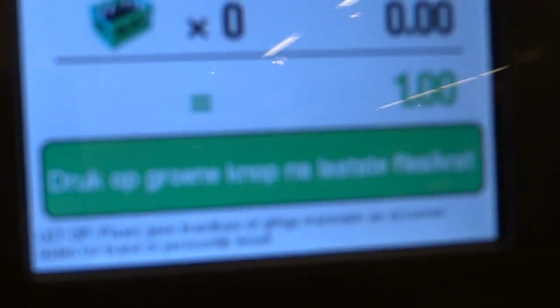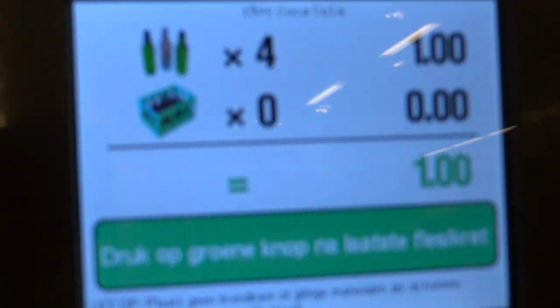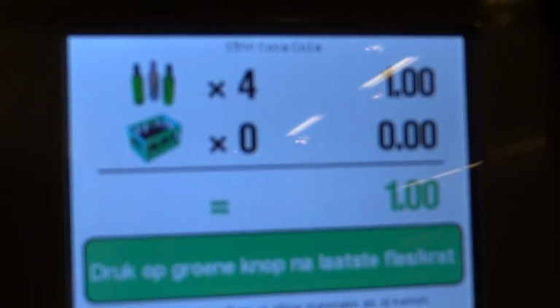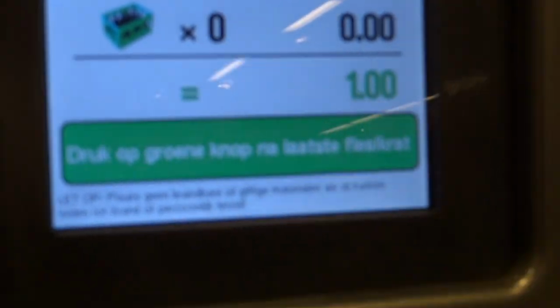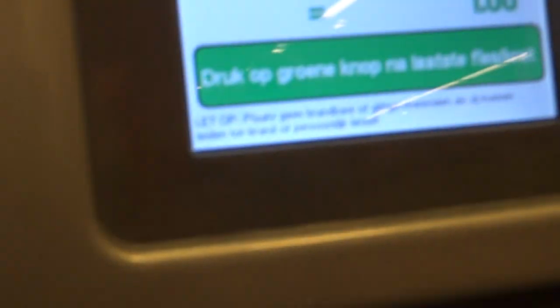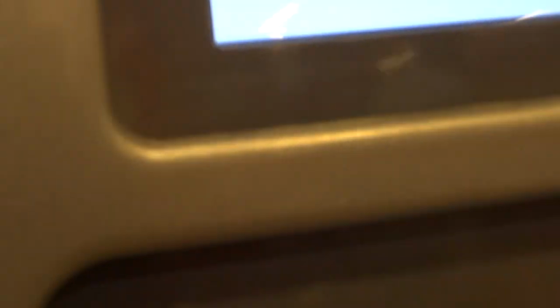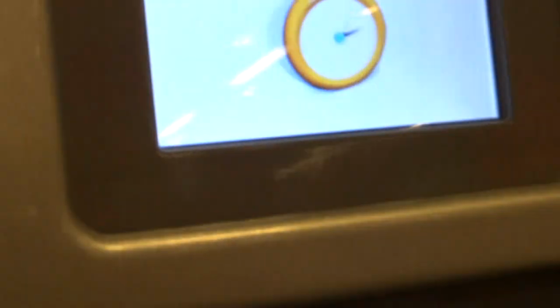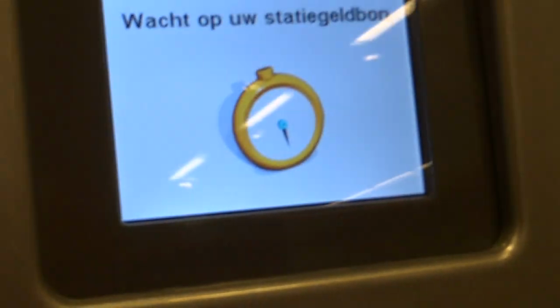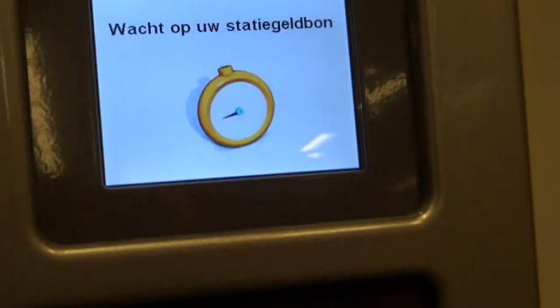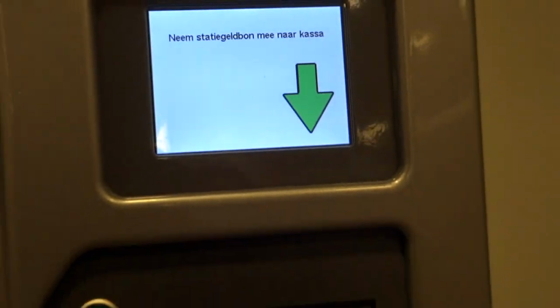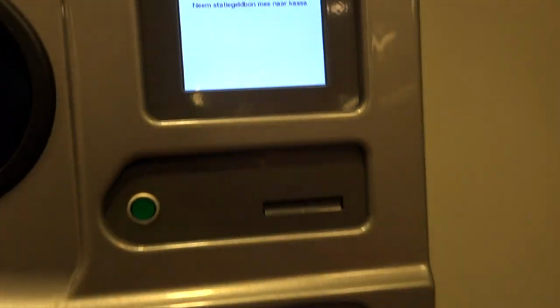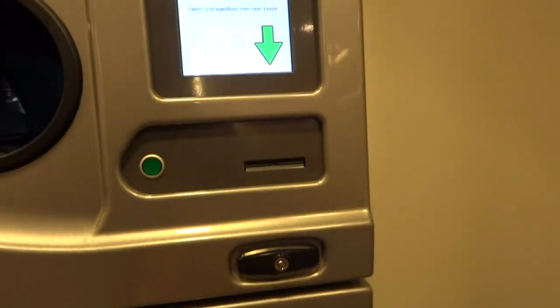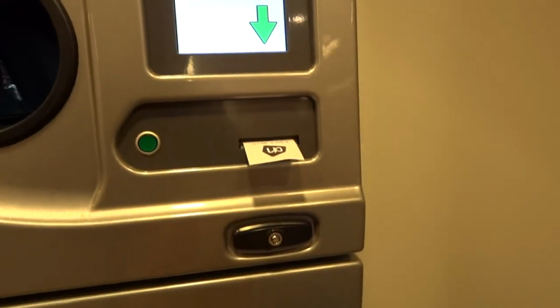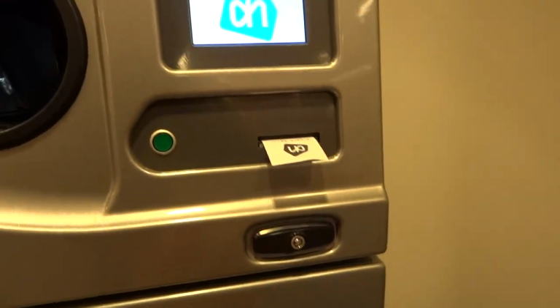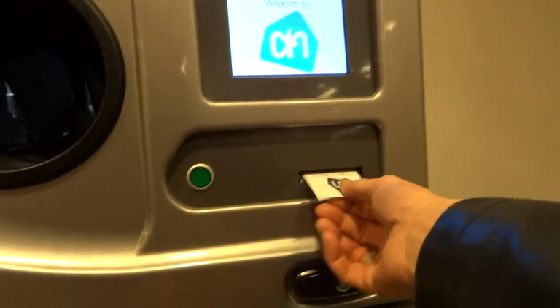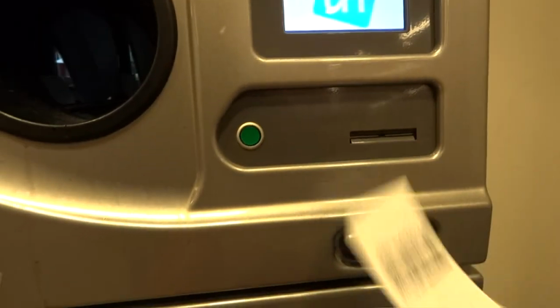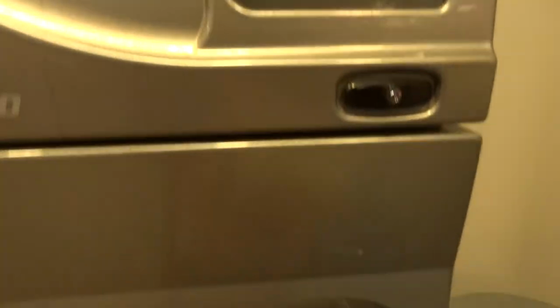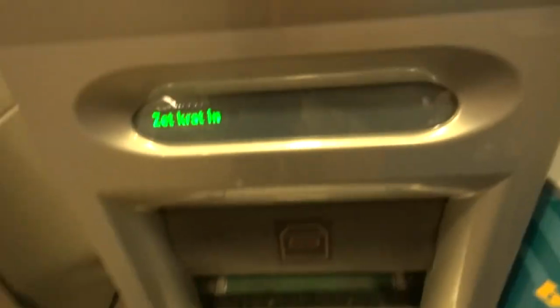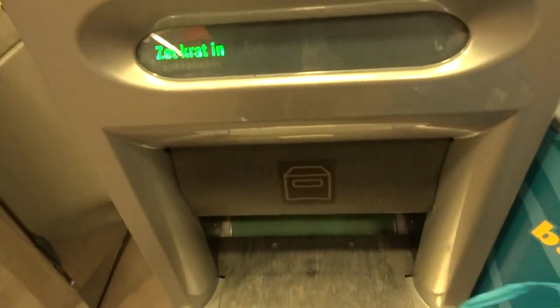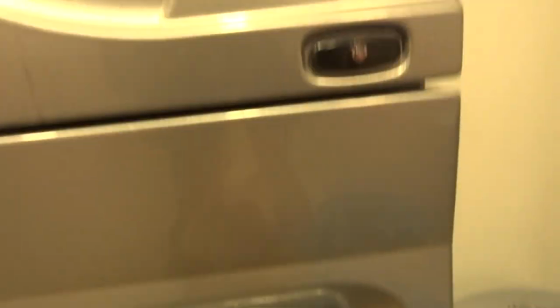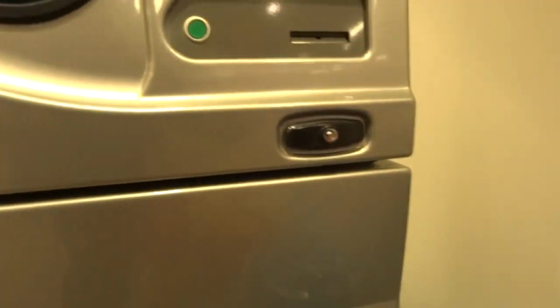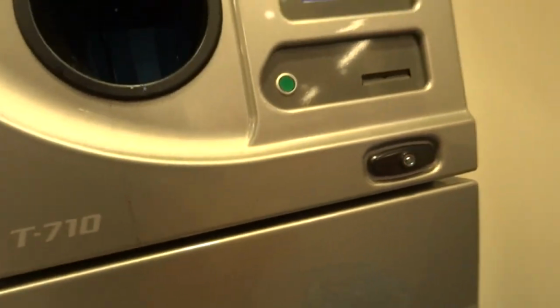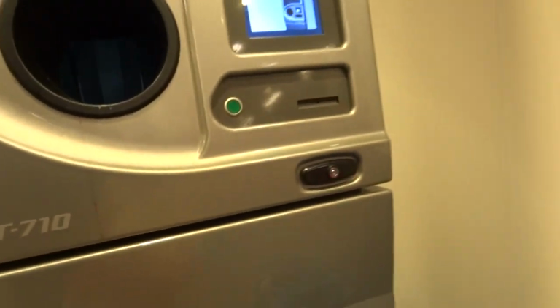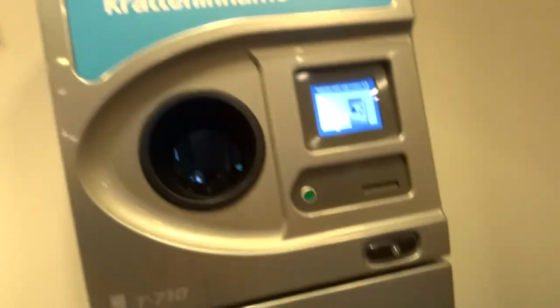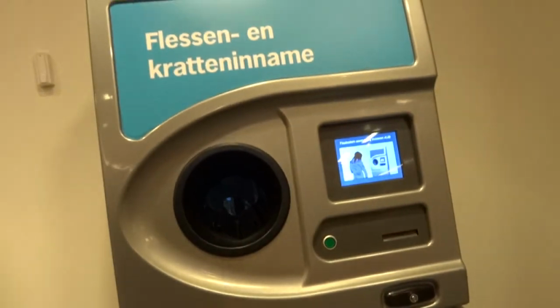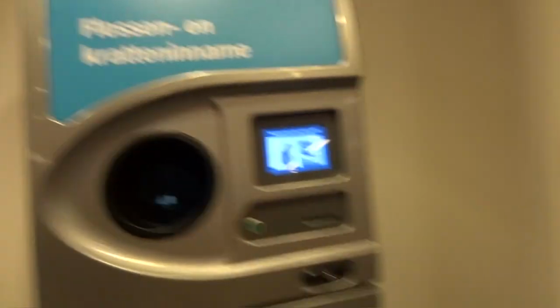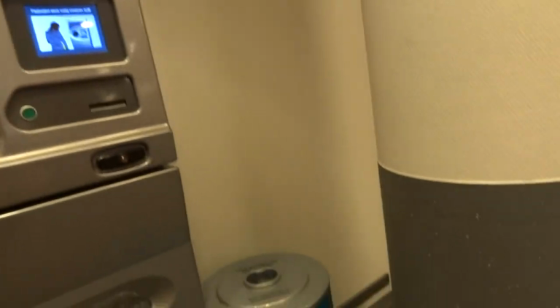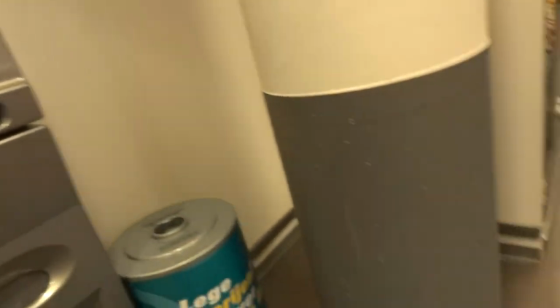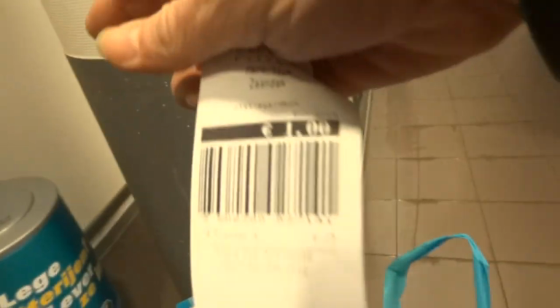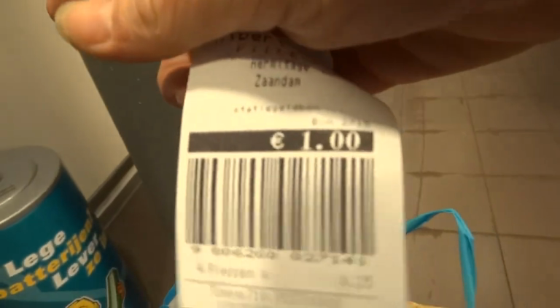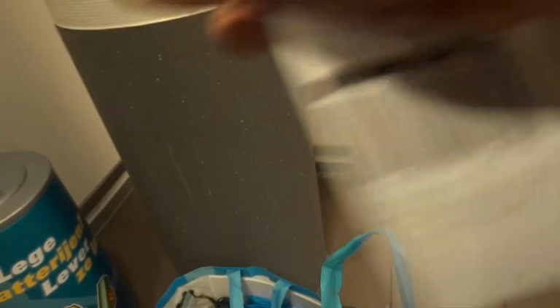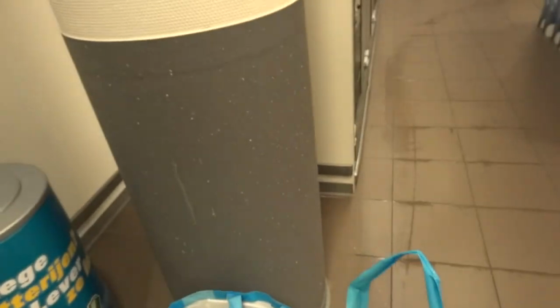And I was told that it's the law that the markets have these, where the people come and recycle the bottles and such. Can't read it, but I can read that one Euro.